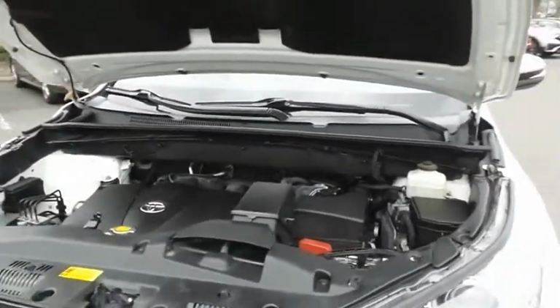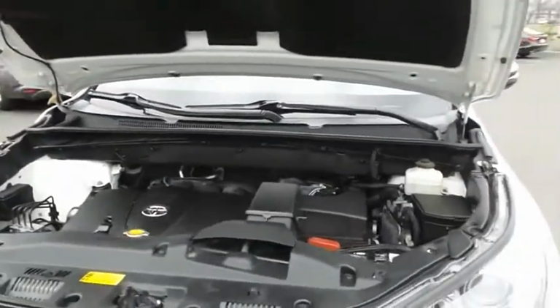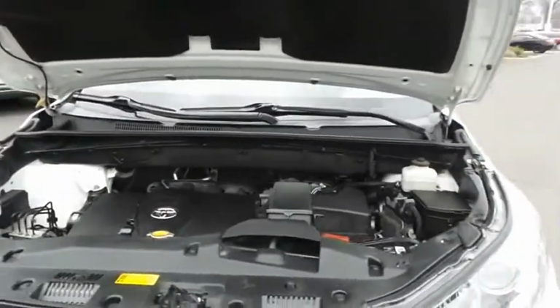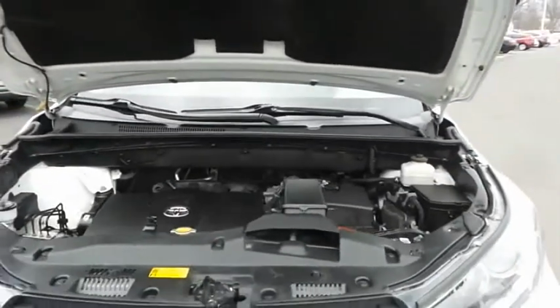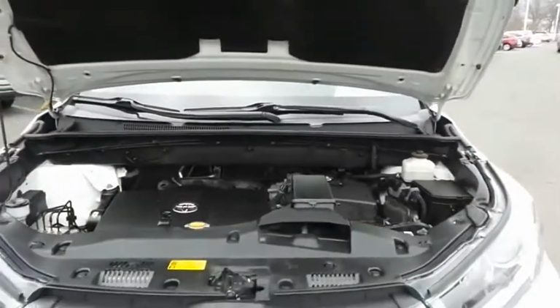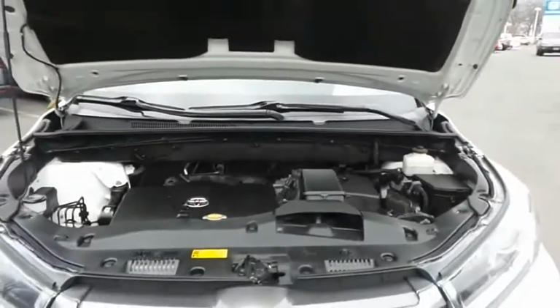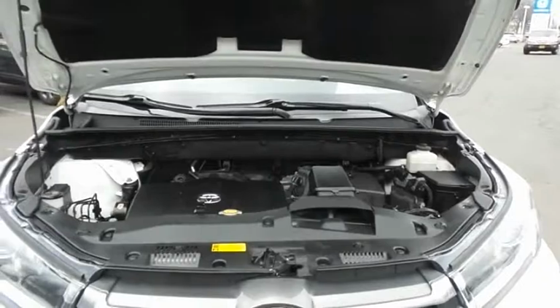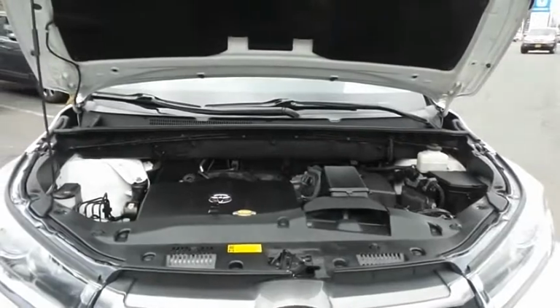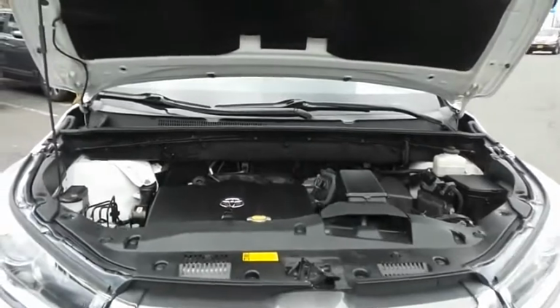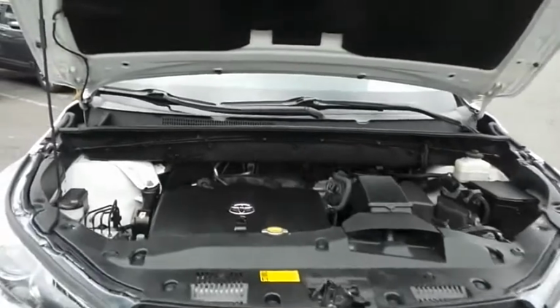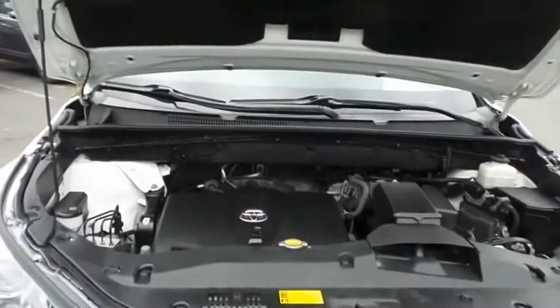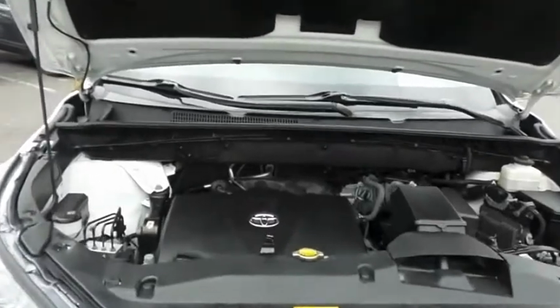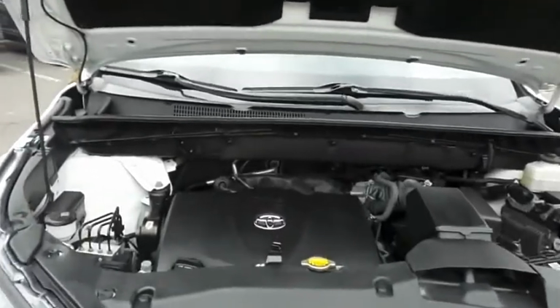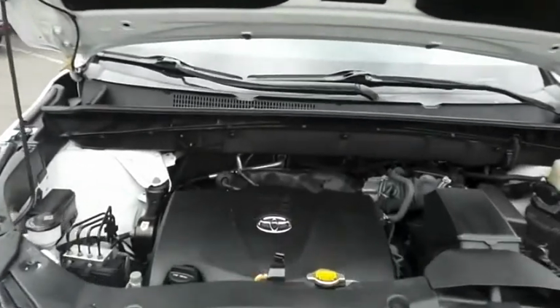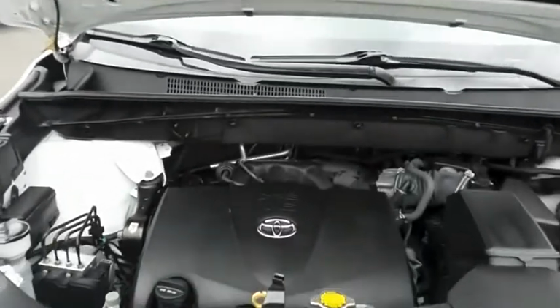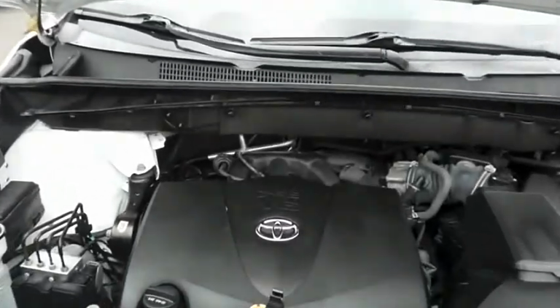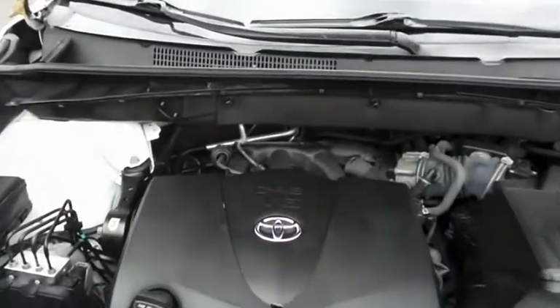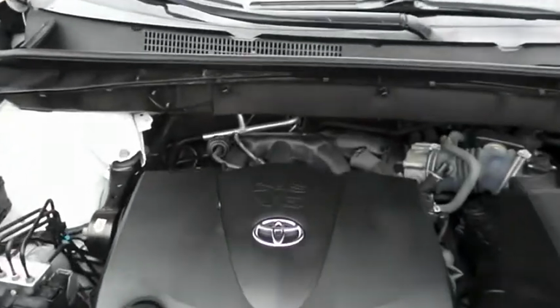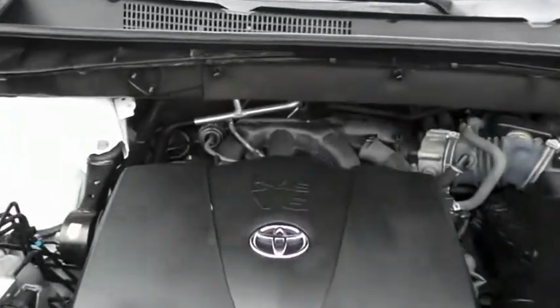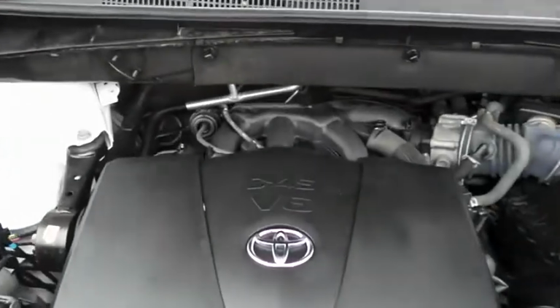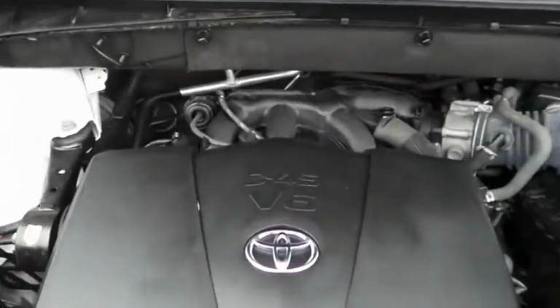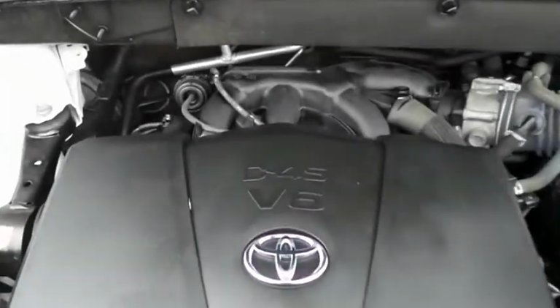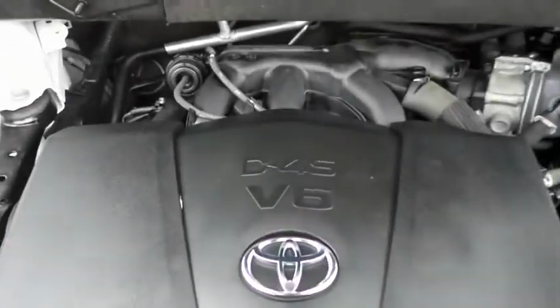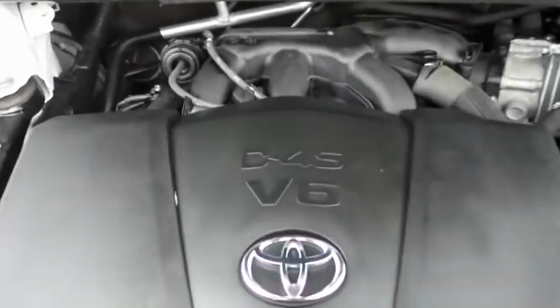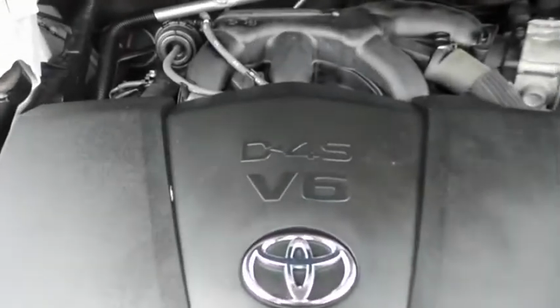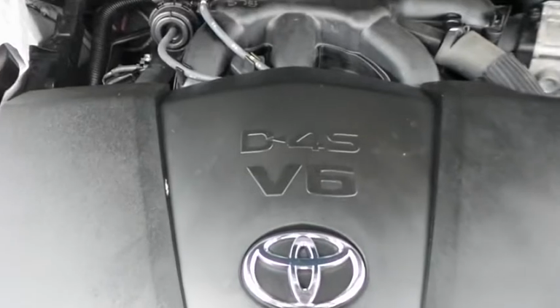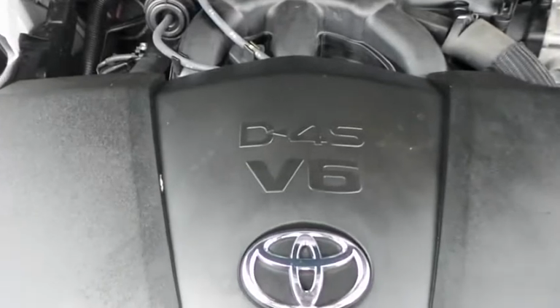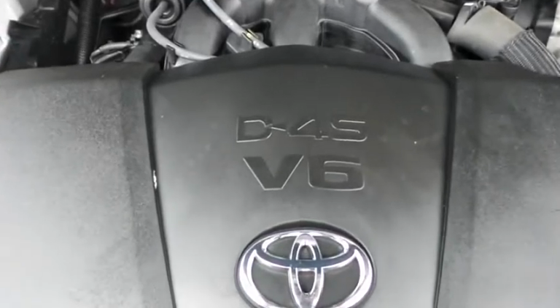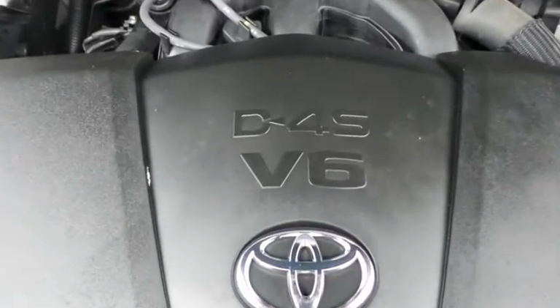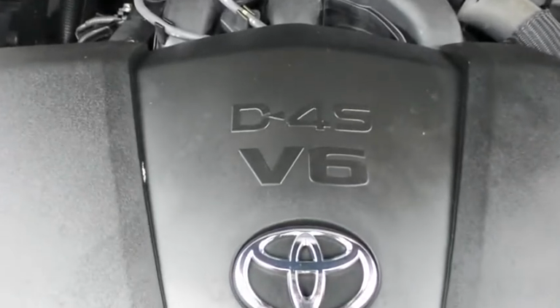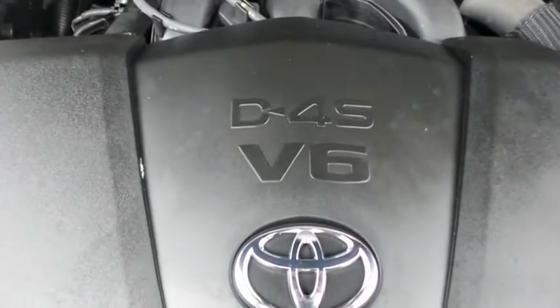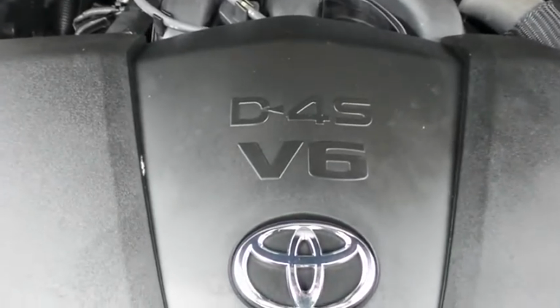The Toyota 24-valve dual overhead cam 3.5 liter D4S V6 engine is smooth and powerful with legendary Toyota reliability, and equipped with EcoDrive mode technology, it gets an outstanding 26 miles per gallon on the highway.